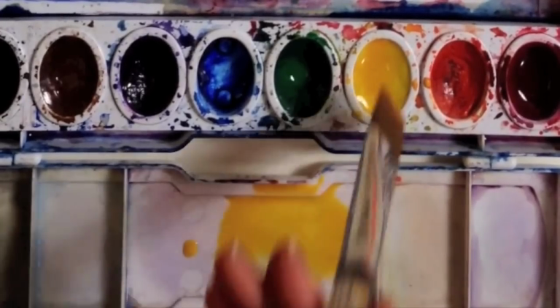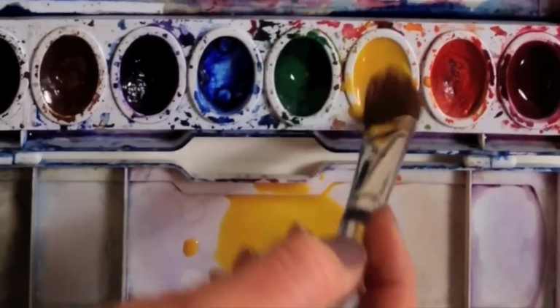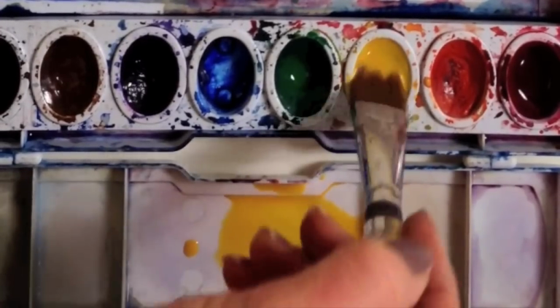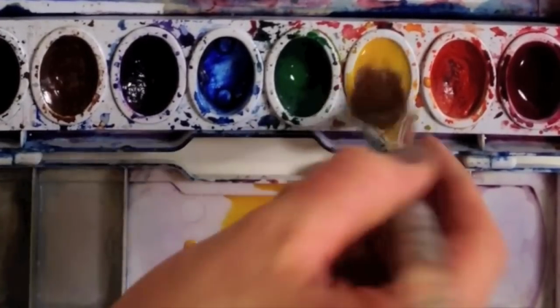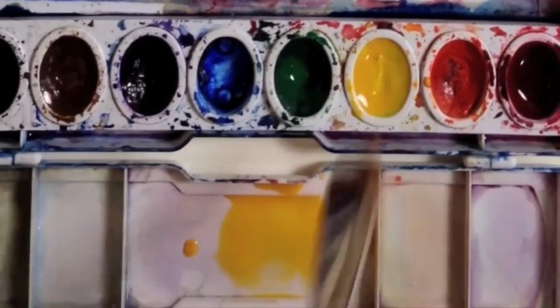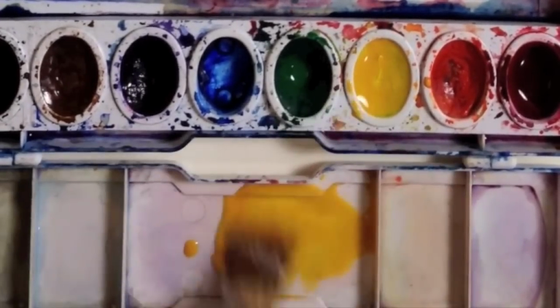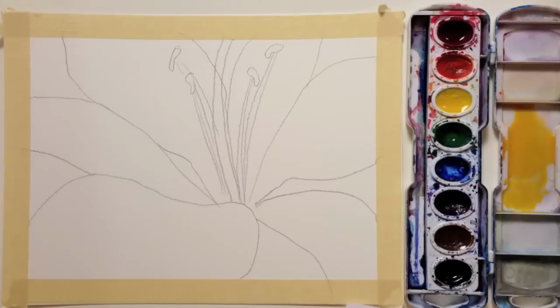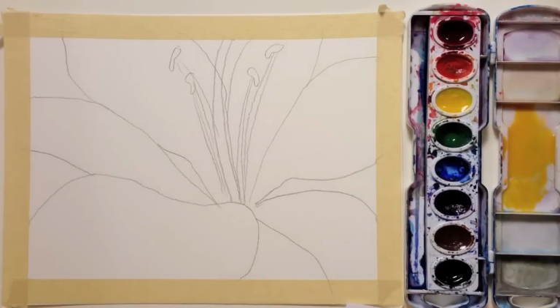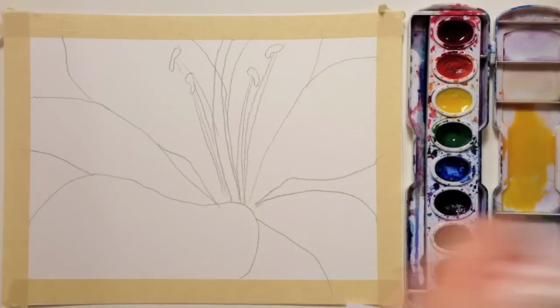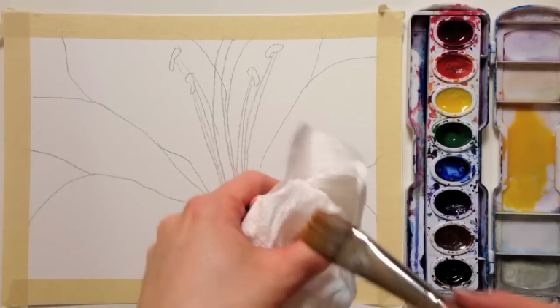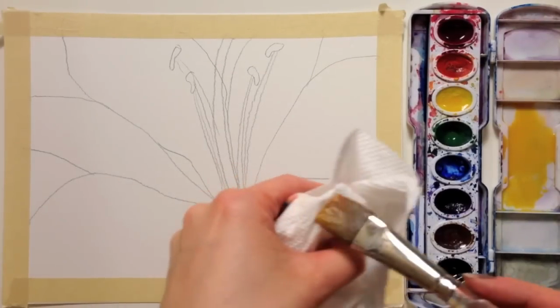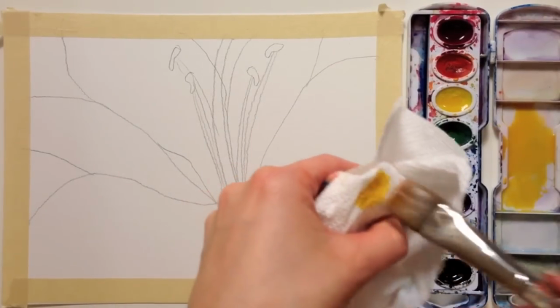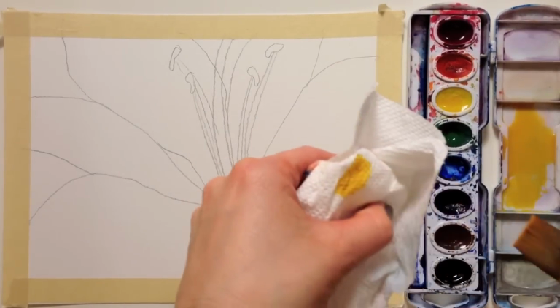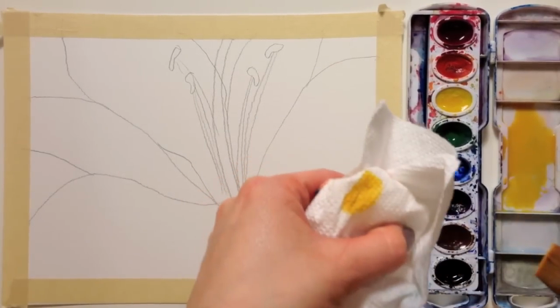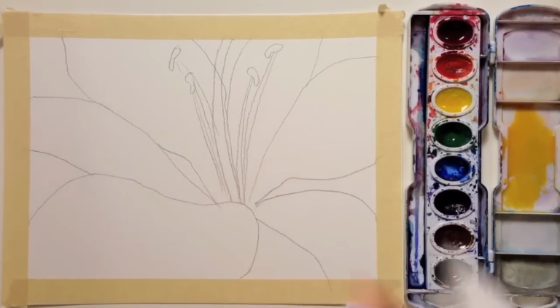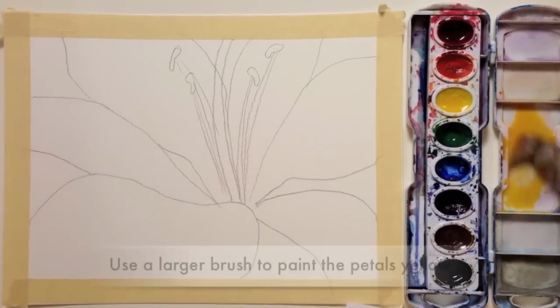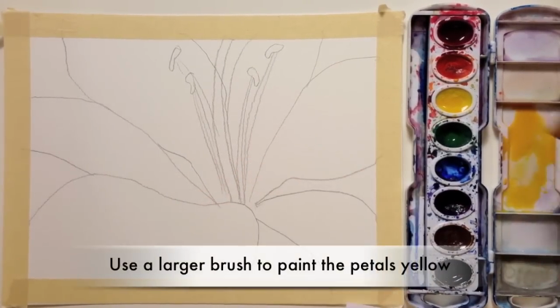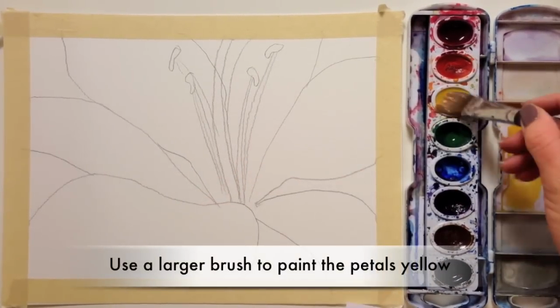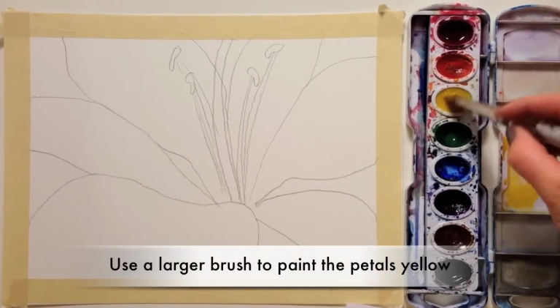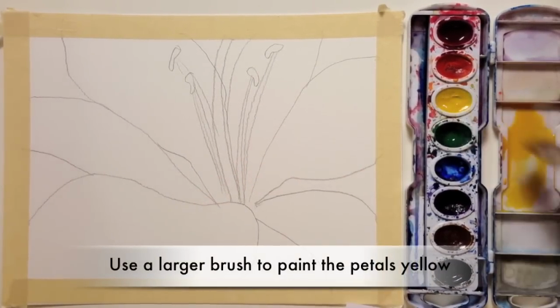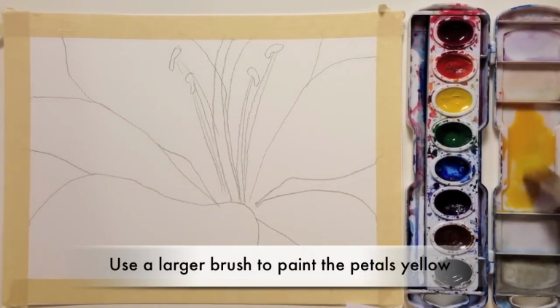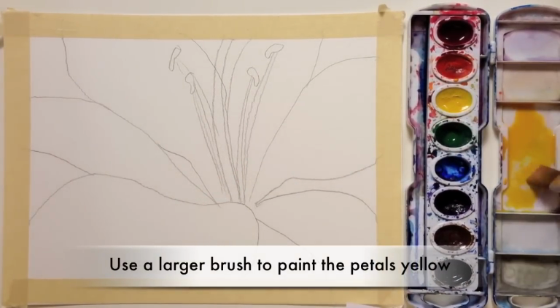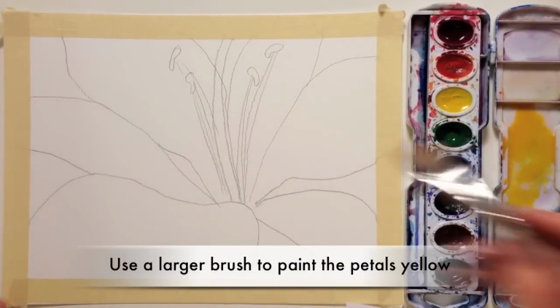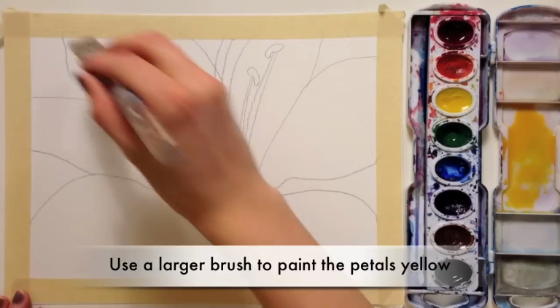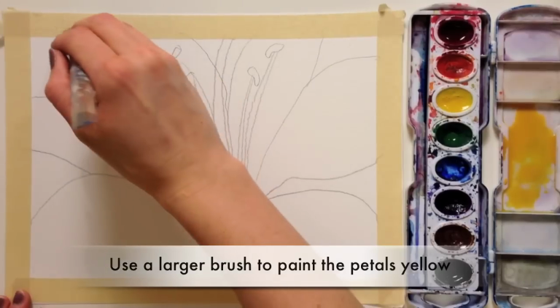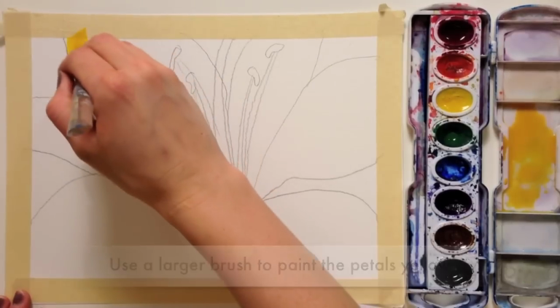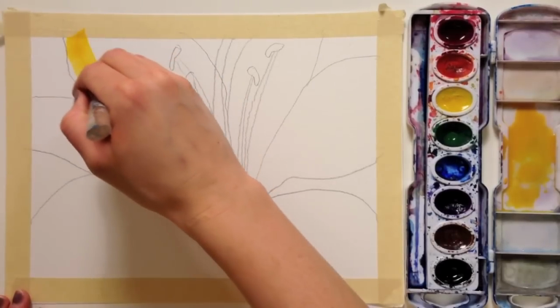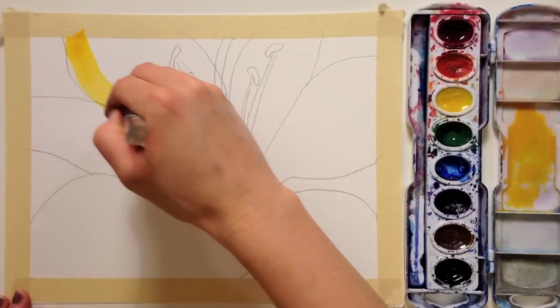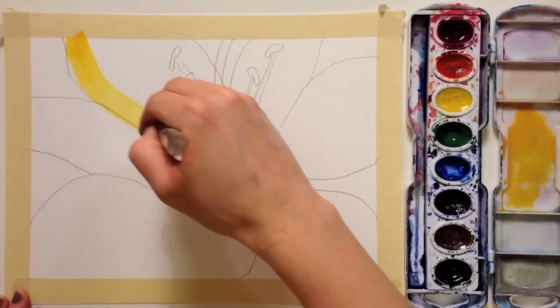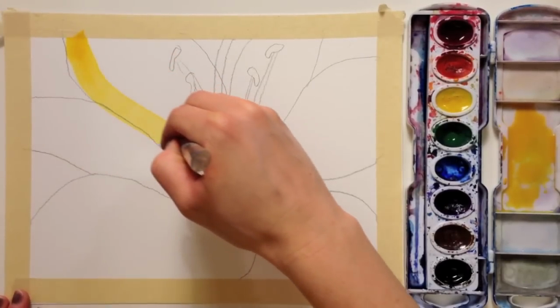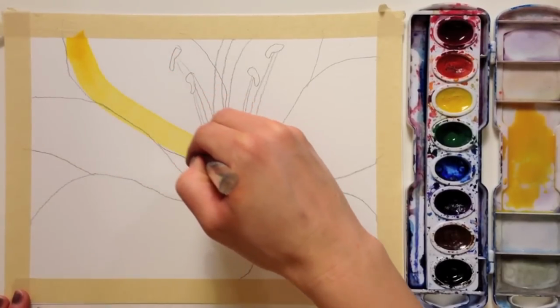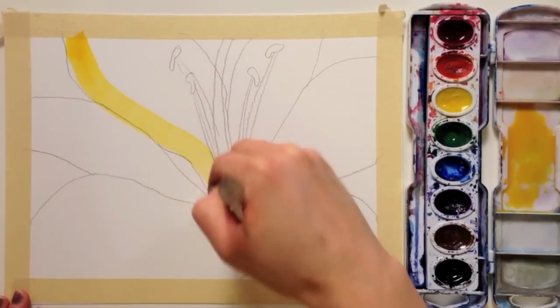In watercolor, it's good to paint light to dark. I'm going to make a puddle big enough to cover my whole flower with this color. I'm going to start with yellow. I like to test out my color on a paper towel to see how bright it is. Now paint all of your petals in with that color and avoid scrubbing them.